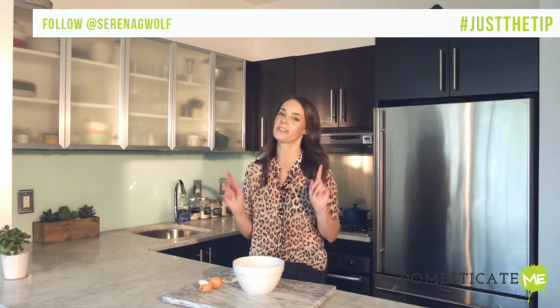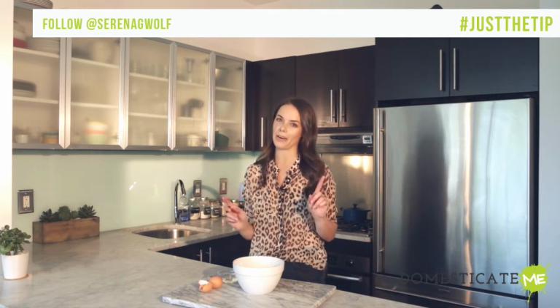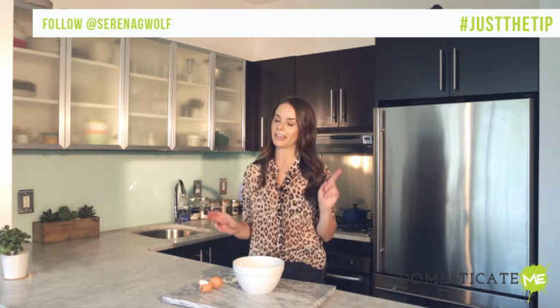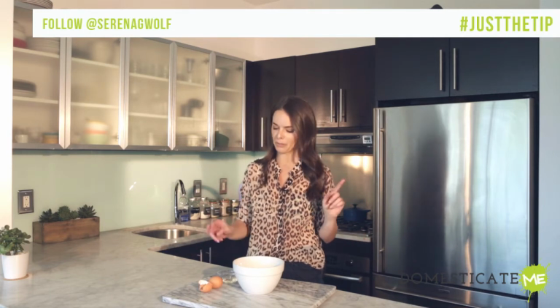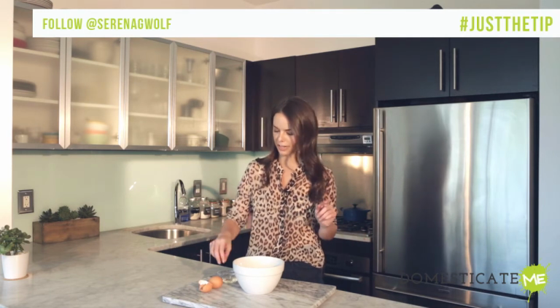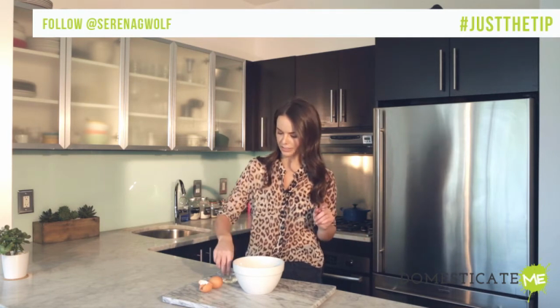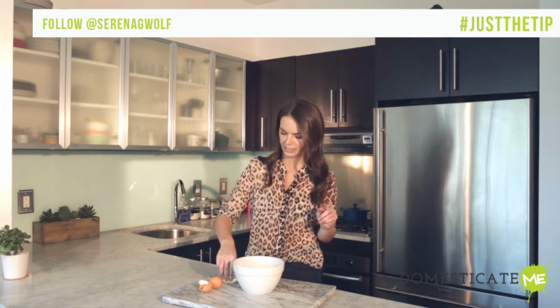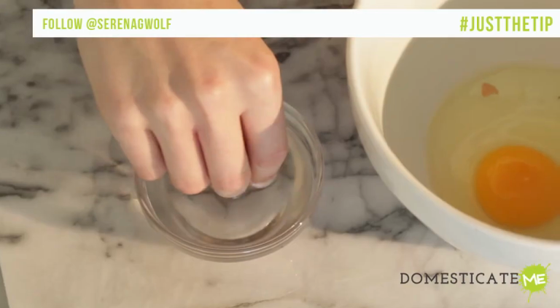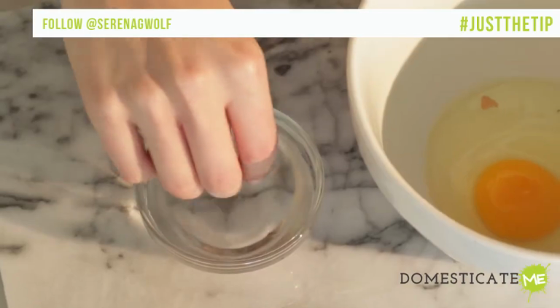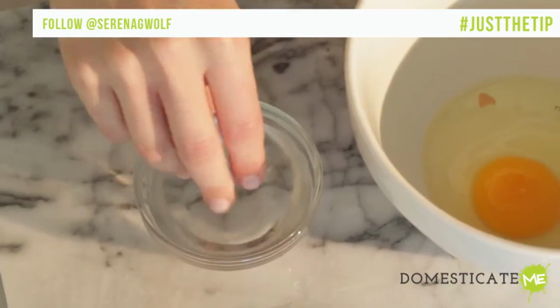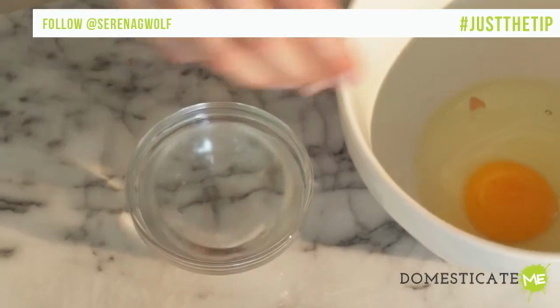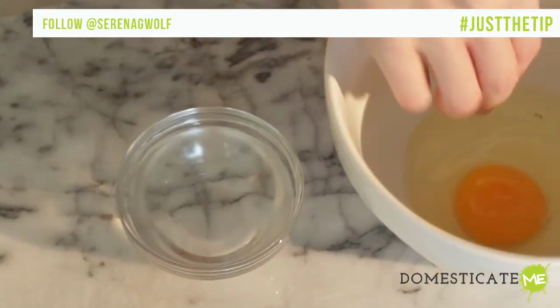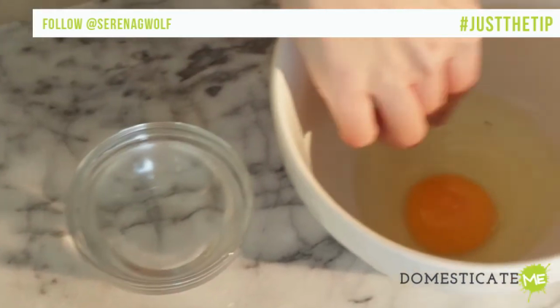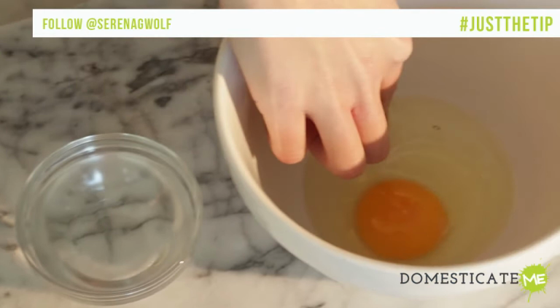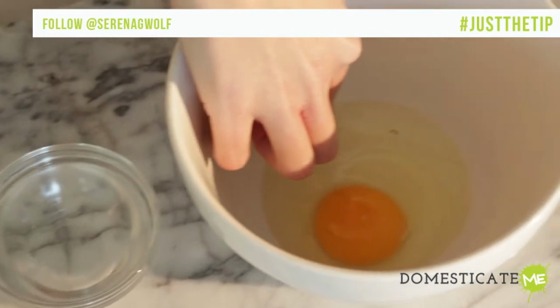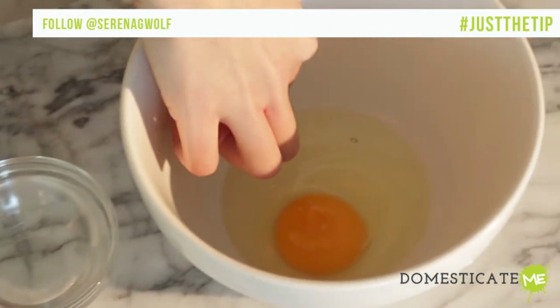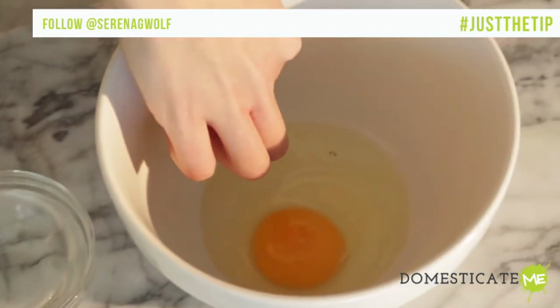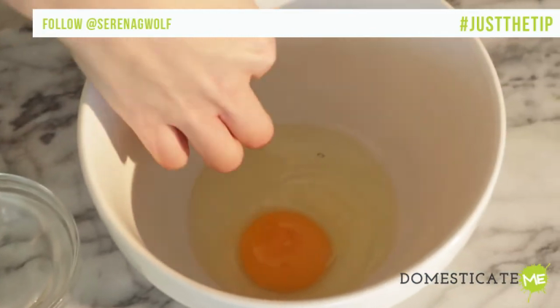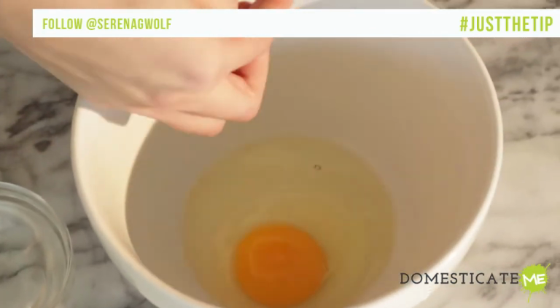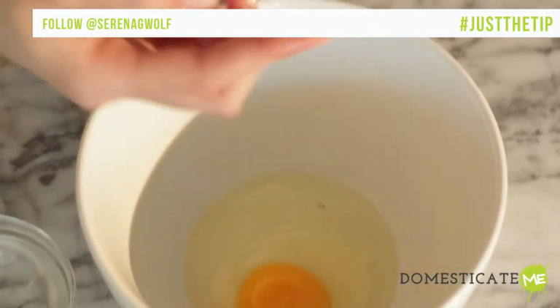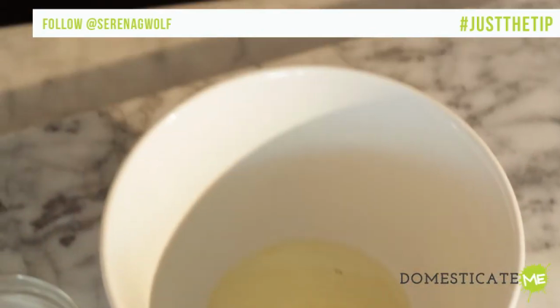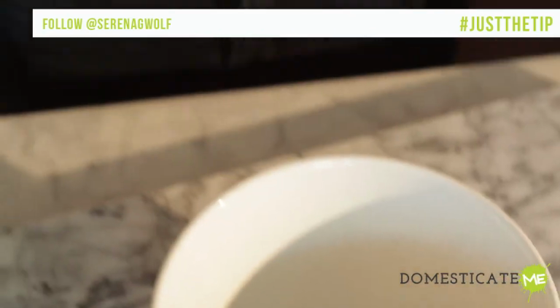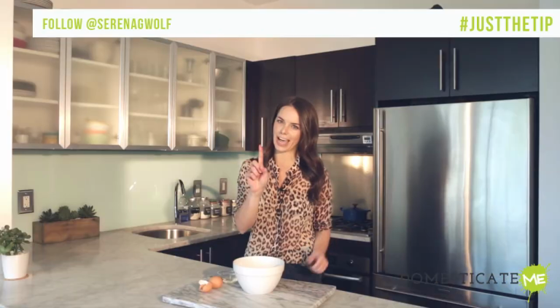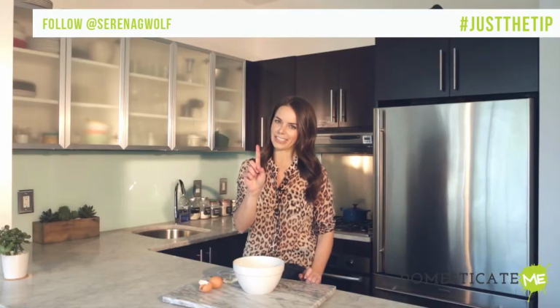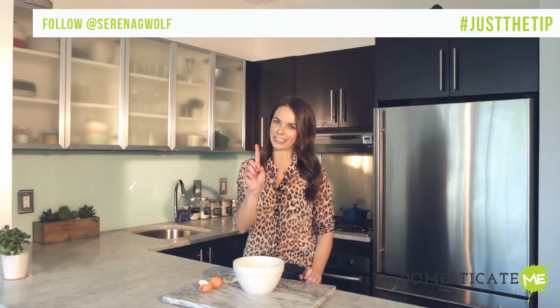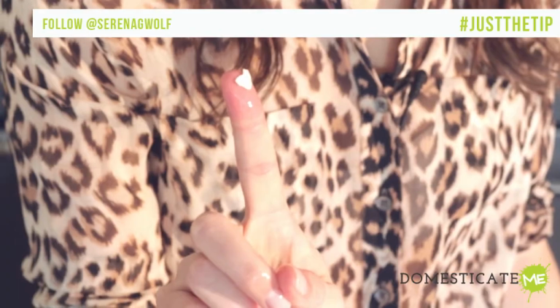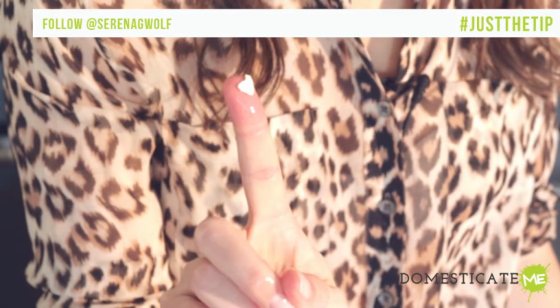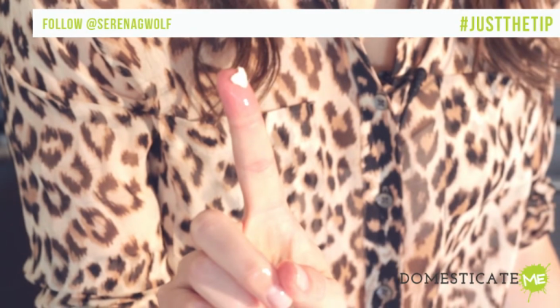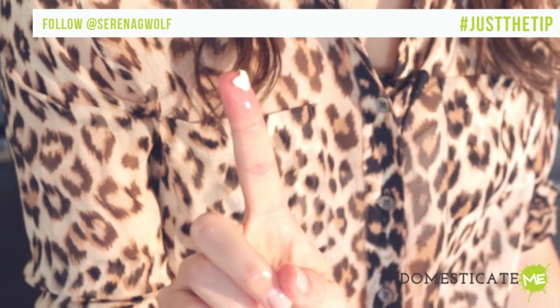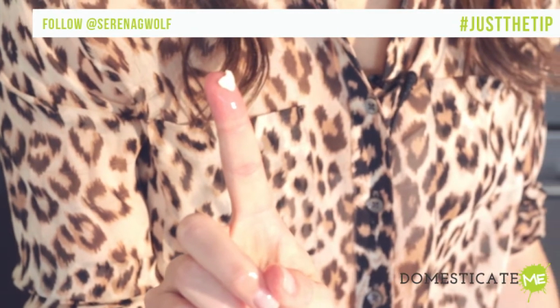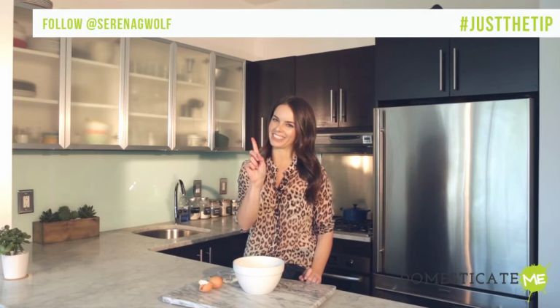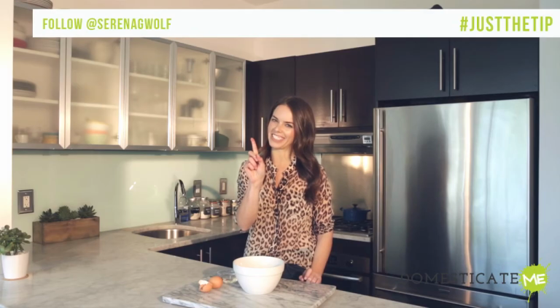So, a simple trick is just to dip your fingers in water and your damp finger will attract the shell, just like a magnet. That's just the tip.